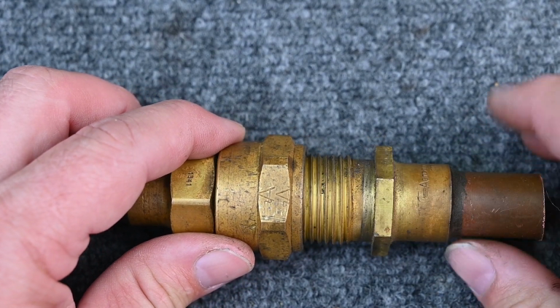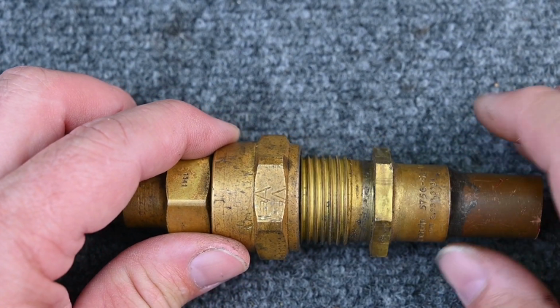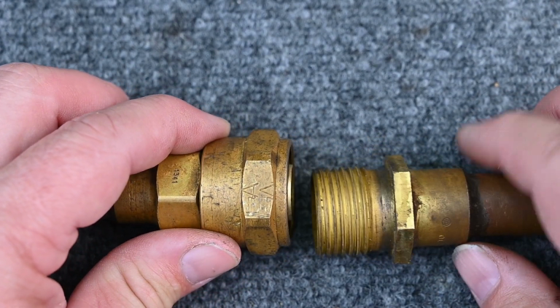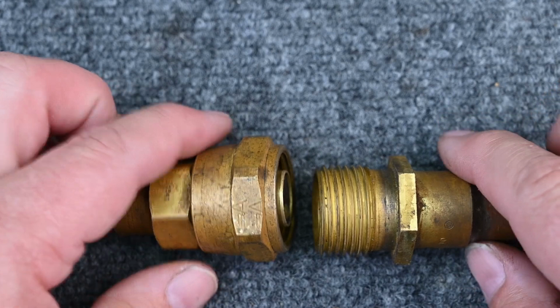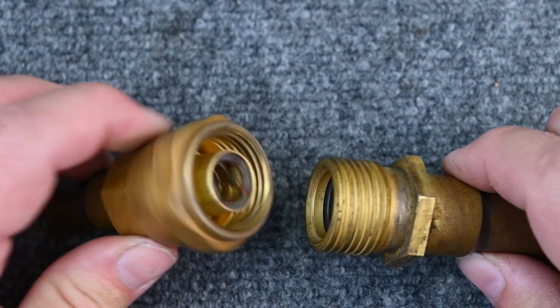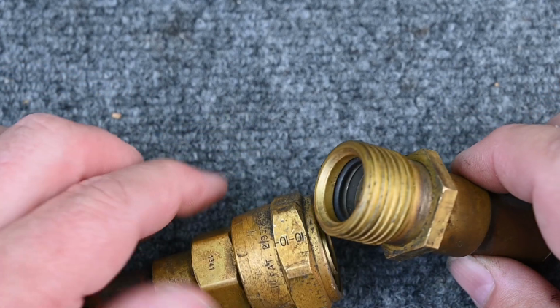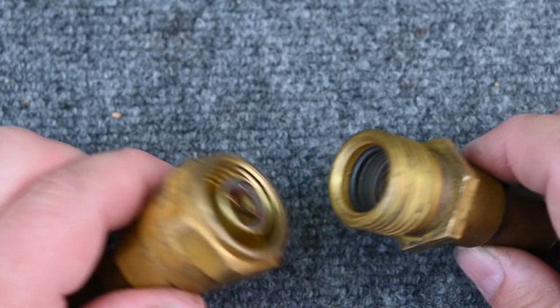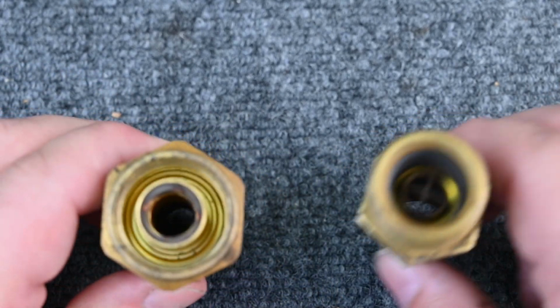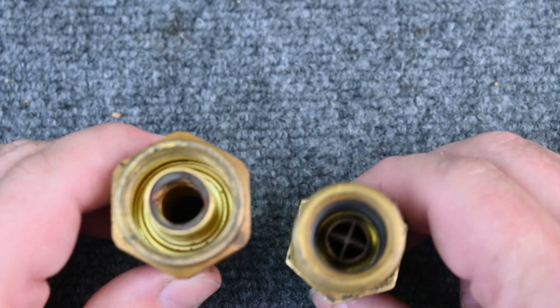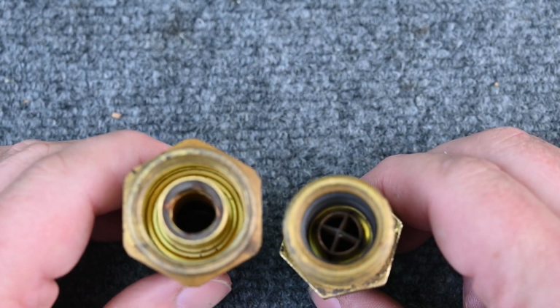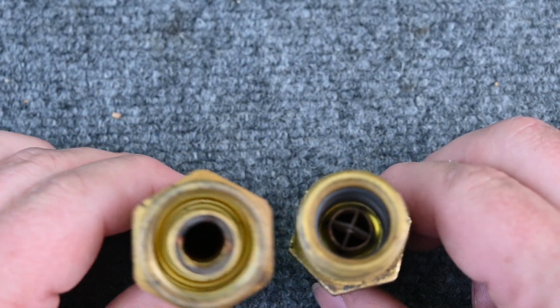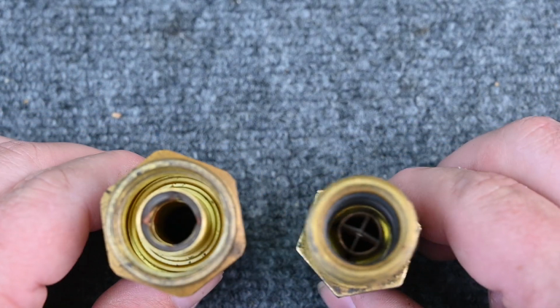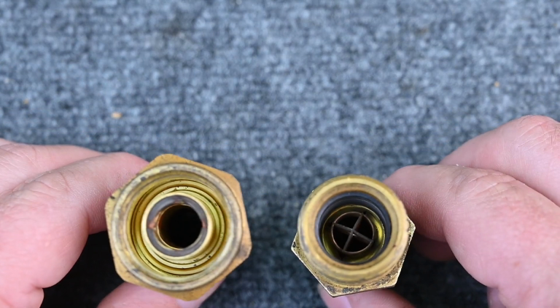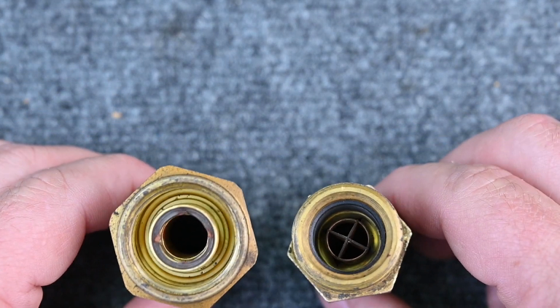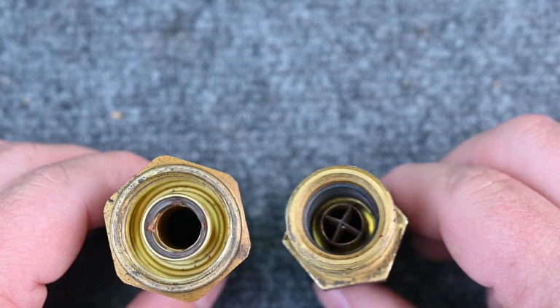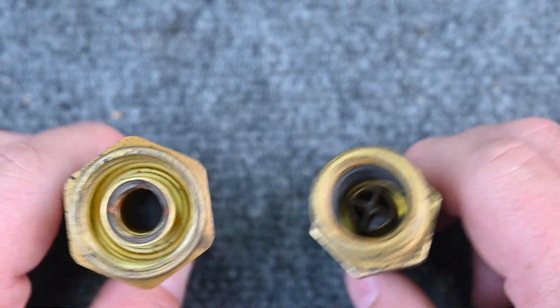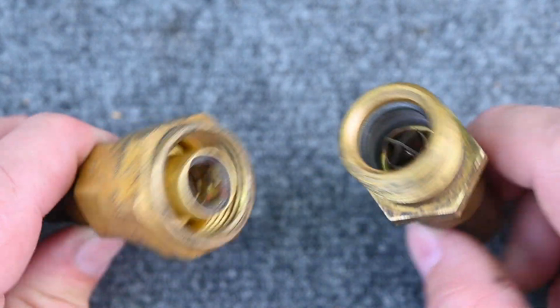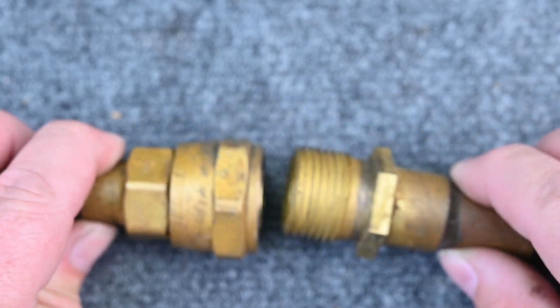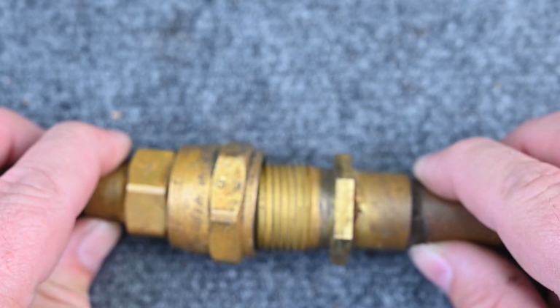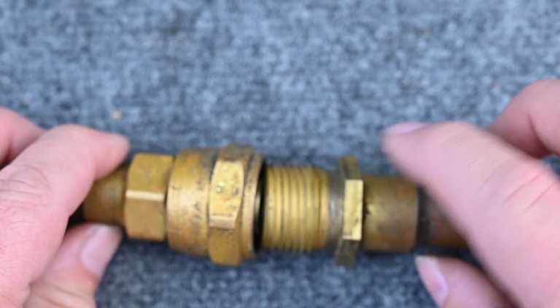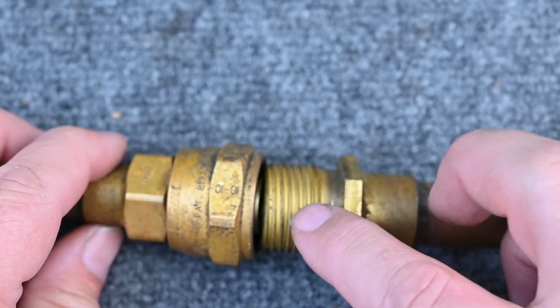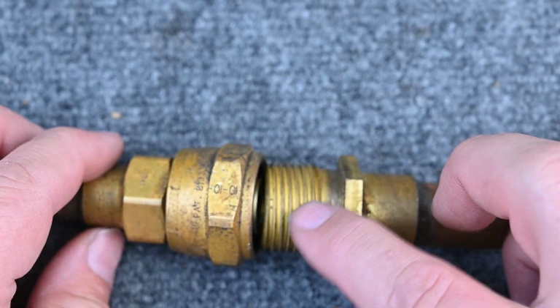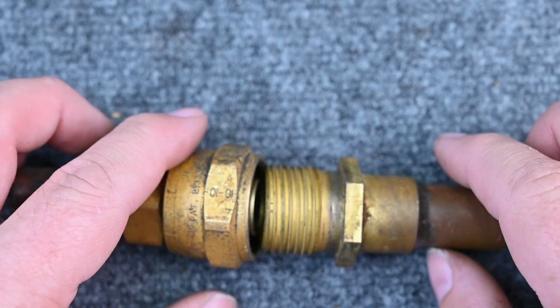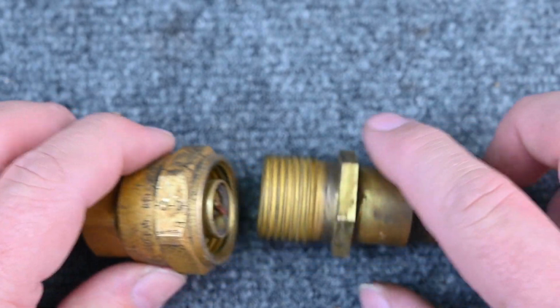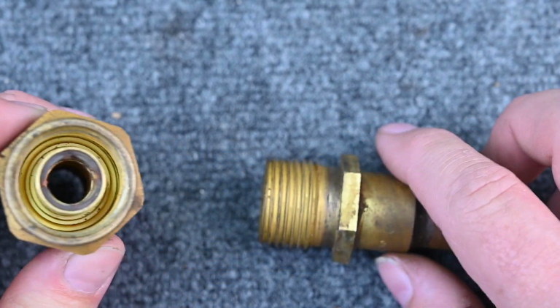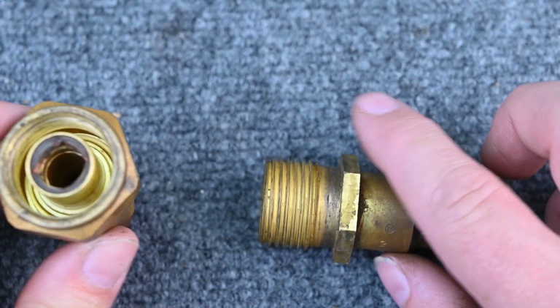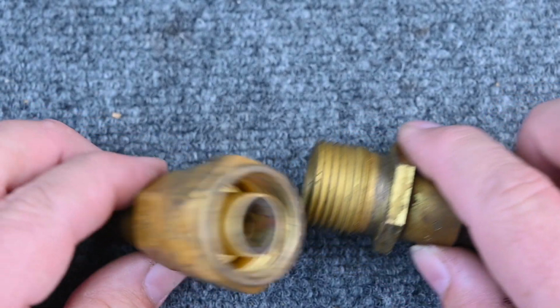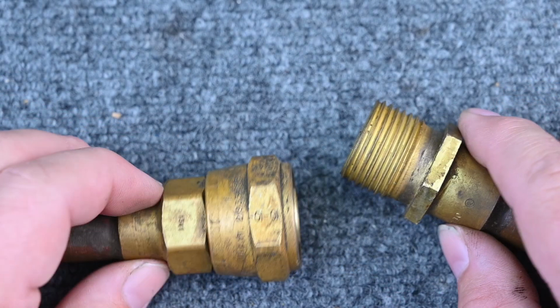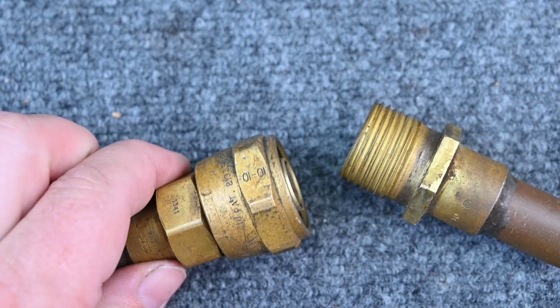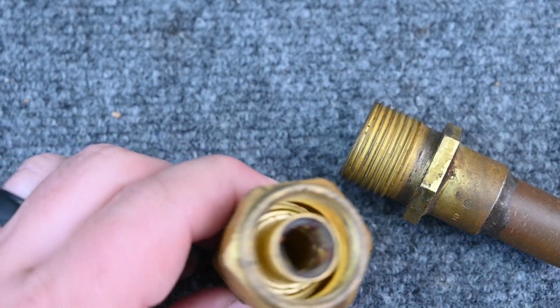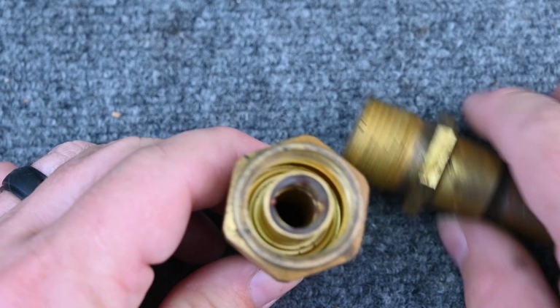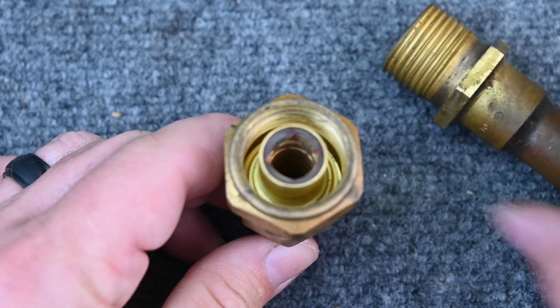Especially with some commercial jobs — I've seen specialty restaurant equipment where they try to use these, and the first place I go to look for leaks is these connections right here. Let's take a closer look at how that works.